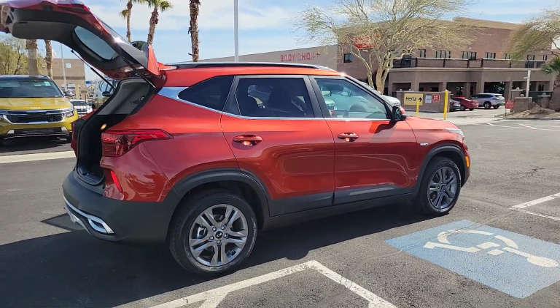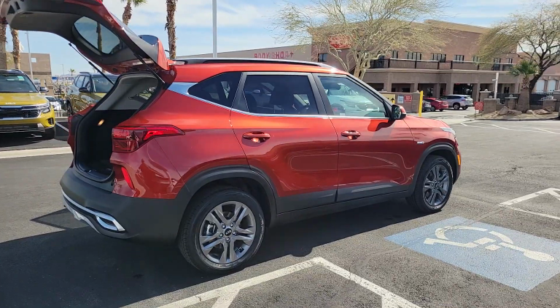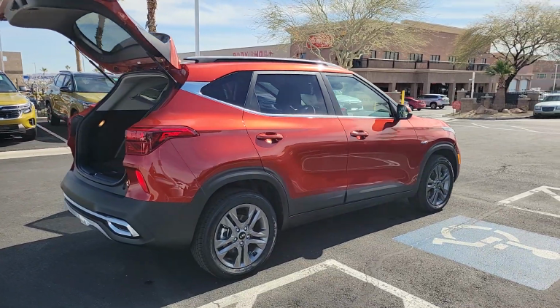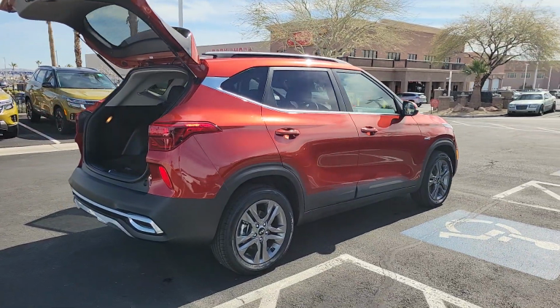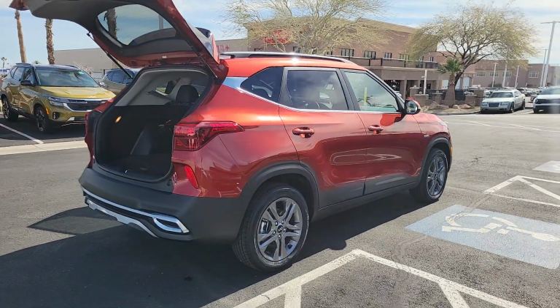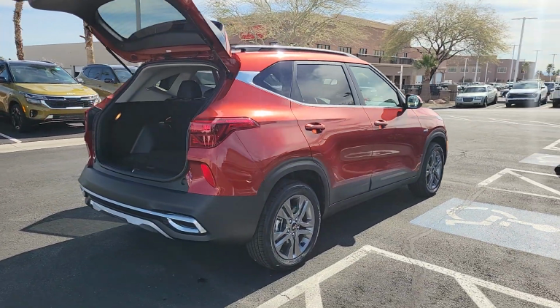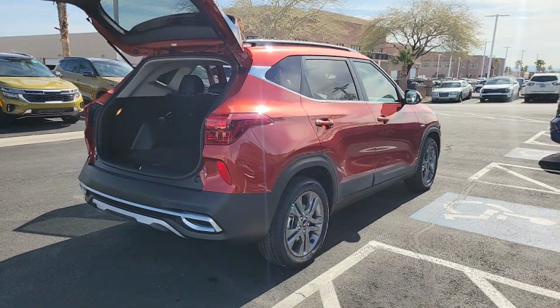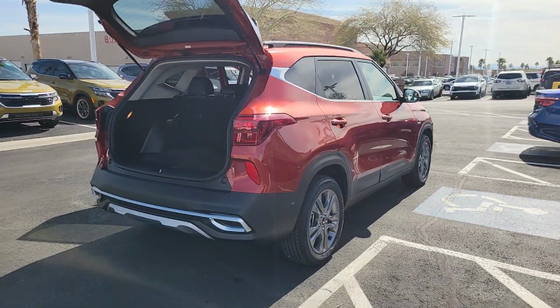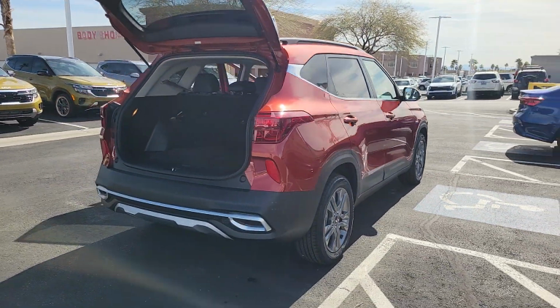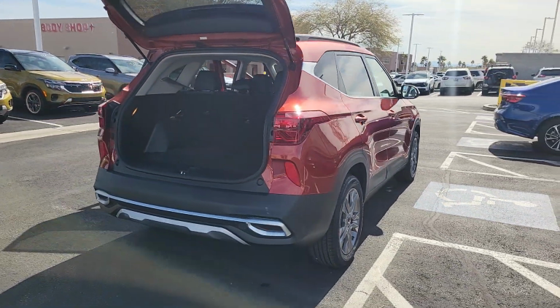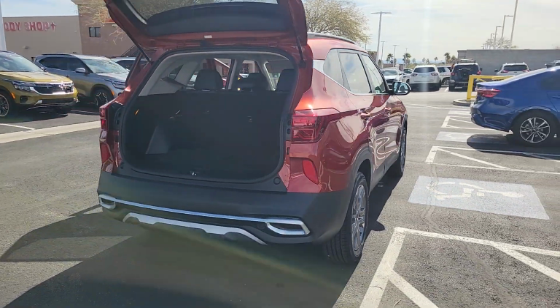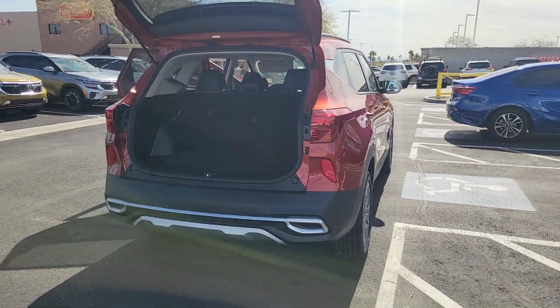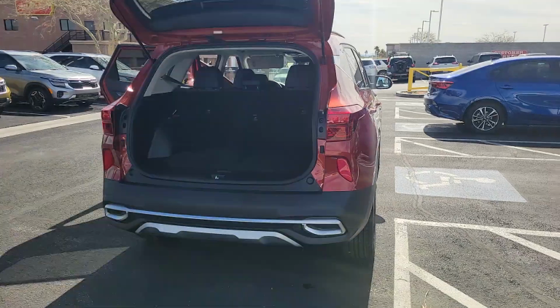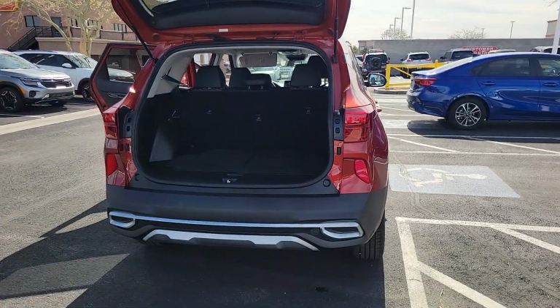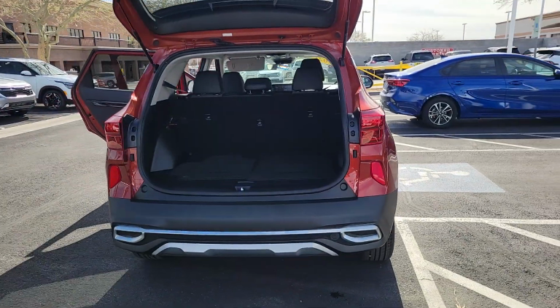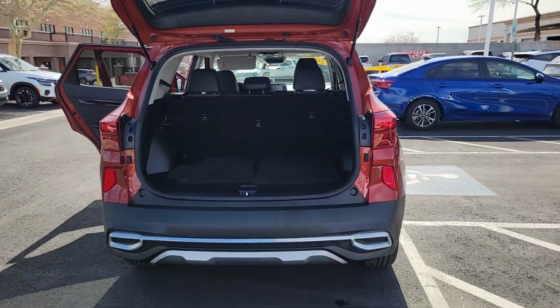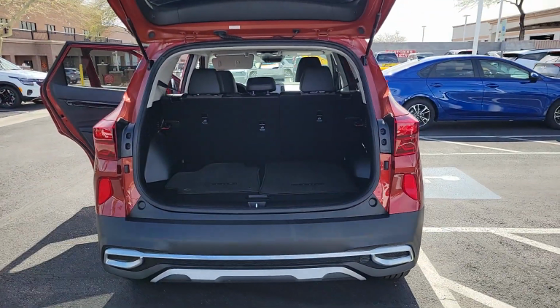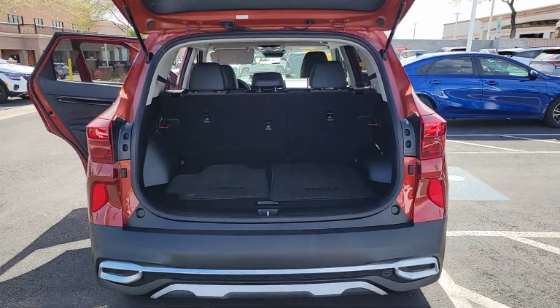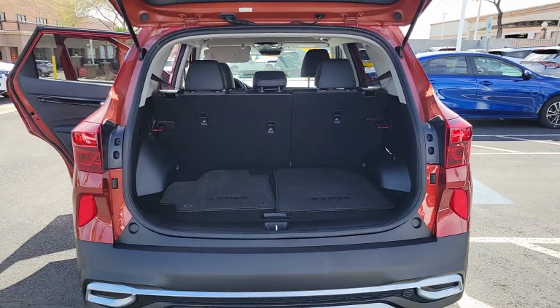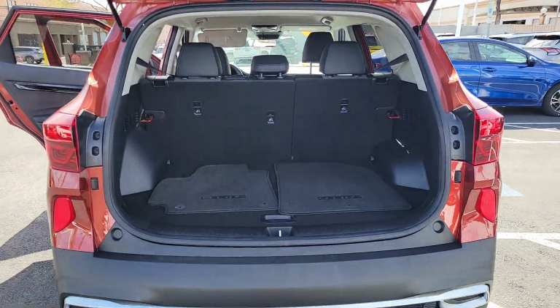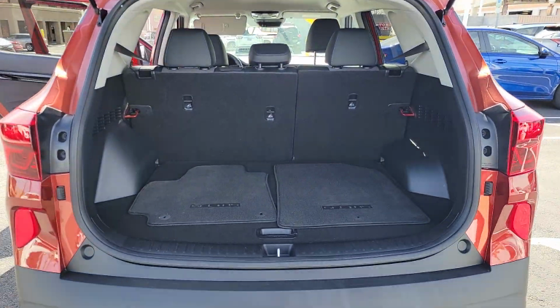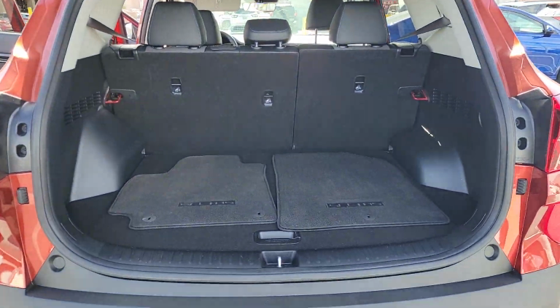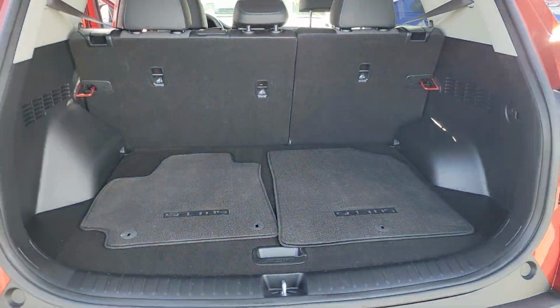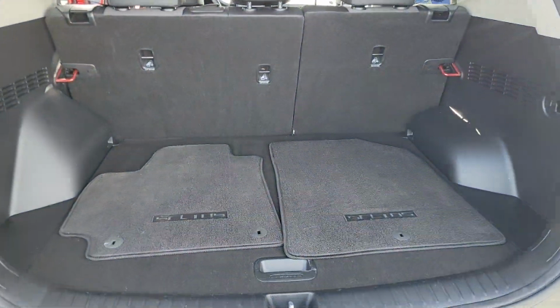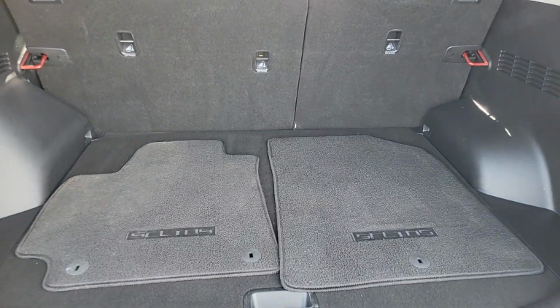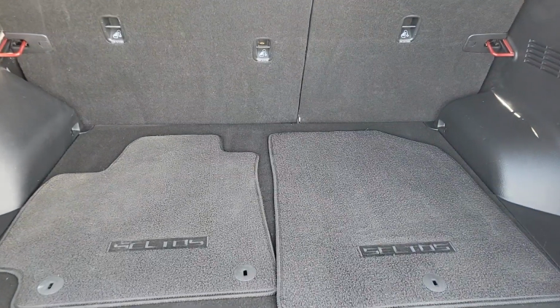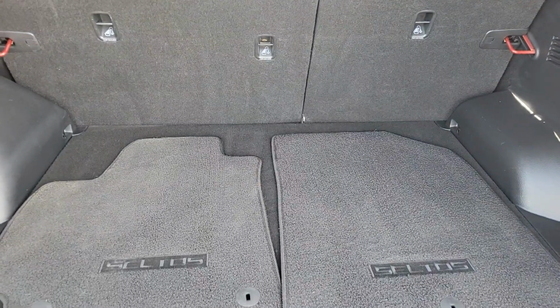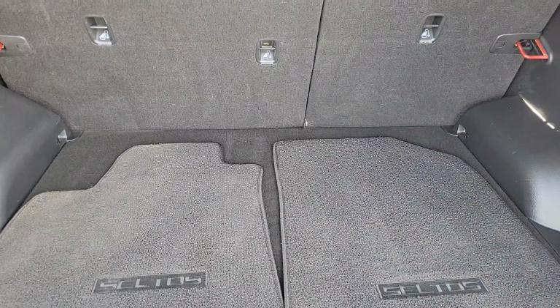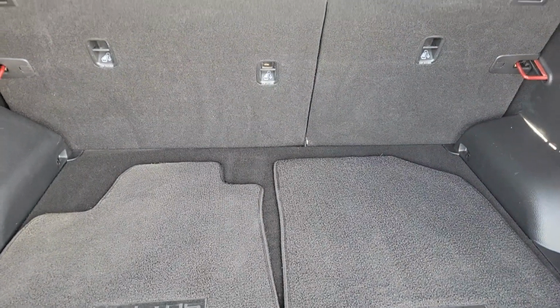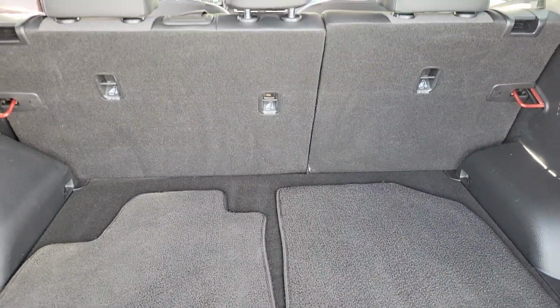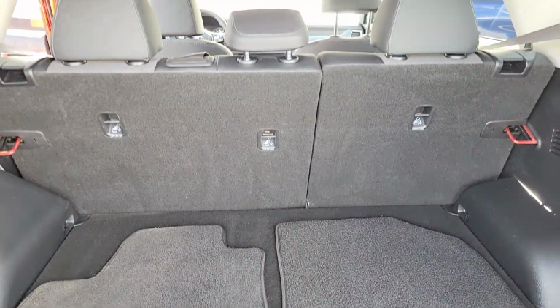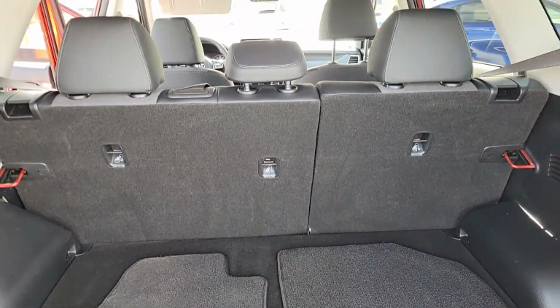This ruggedly styled Seltos delivers SUV versatility, spacious comfort, lively manners, and impressive practicality. Attractively designed throughout, this small crossover infuses your daily drive with newfound energy.